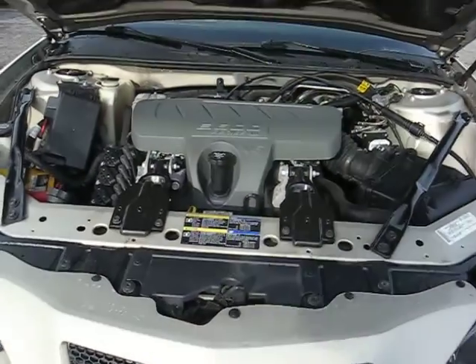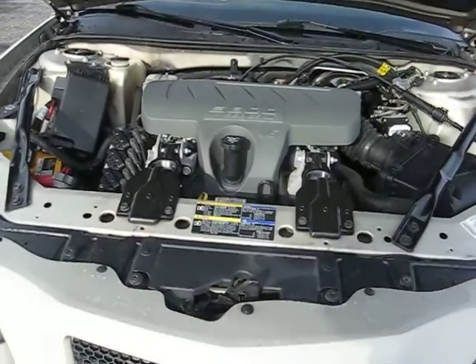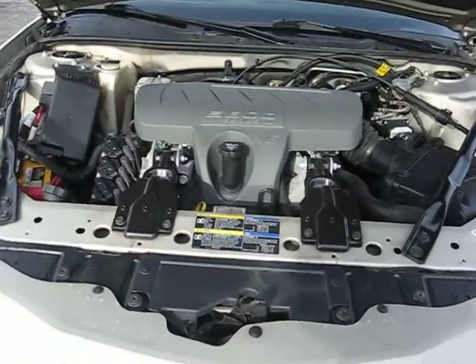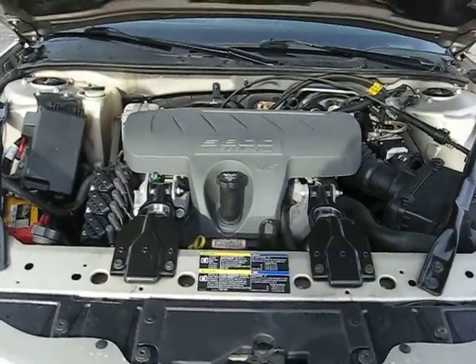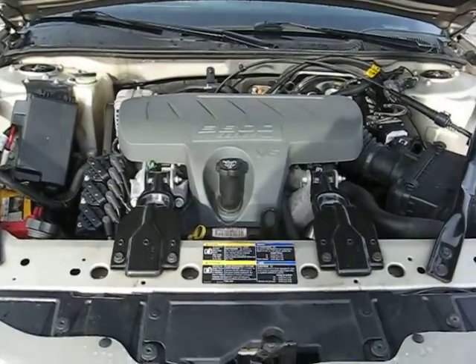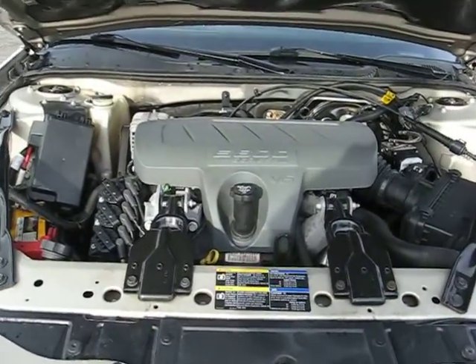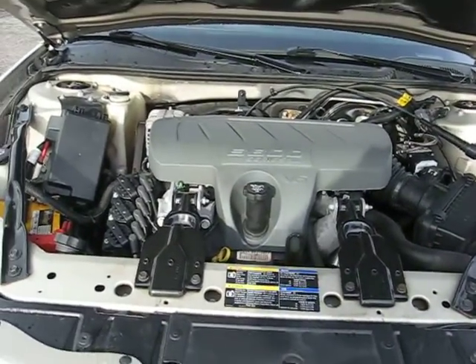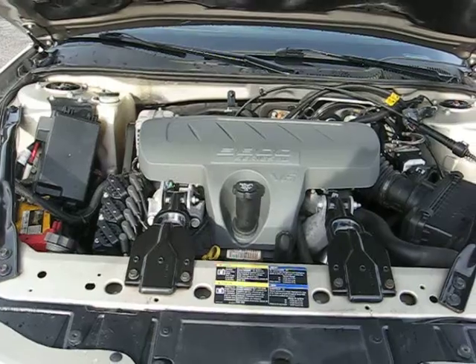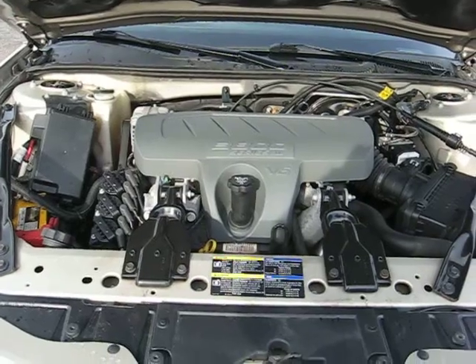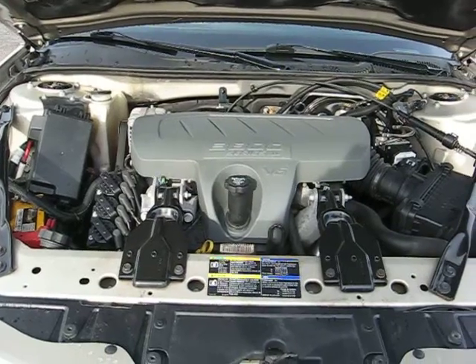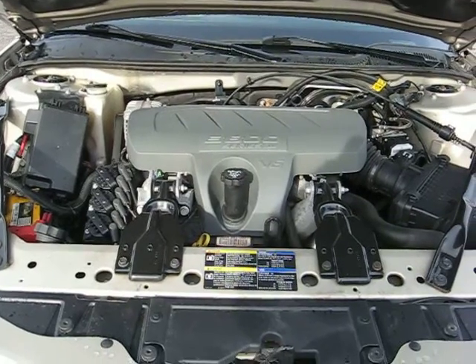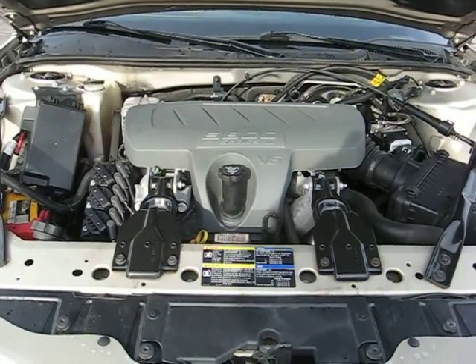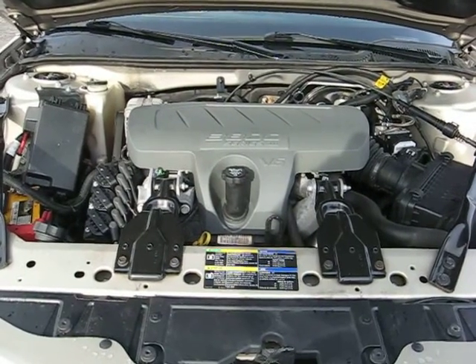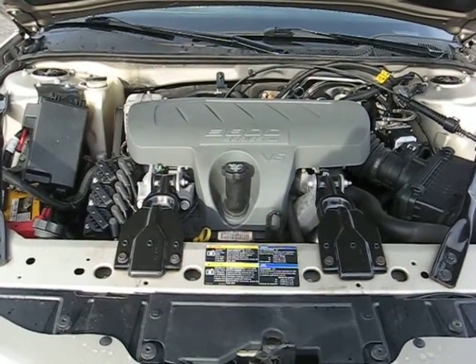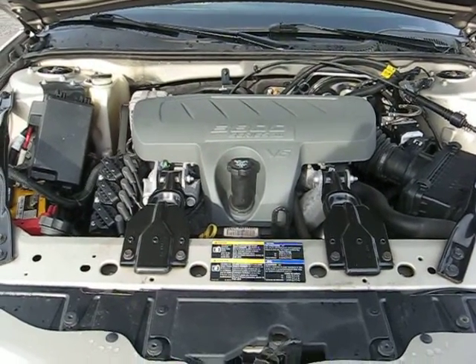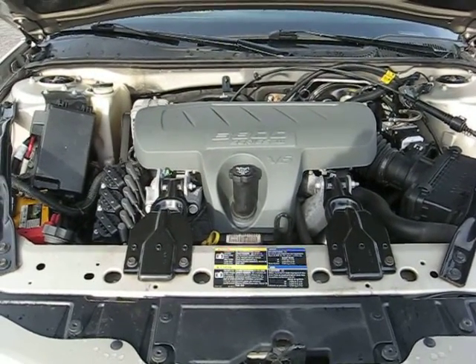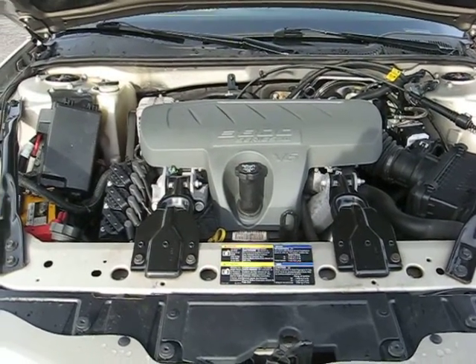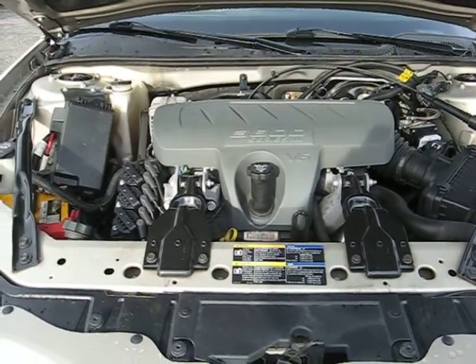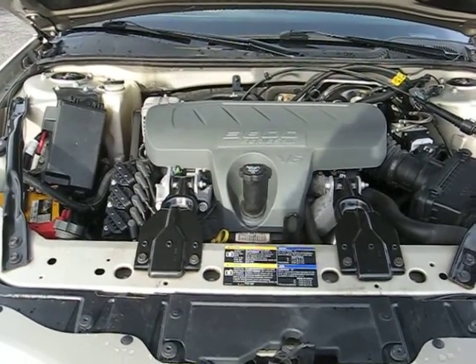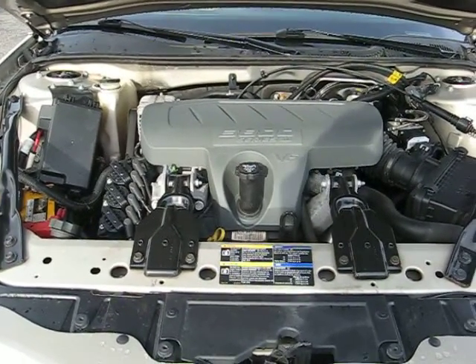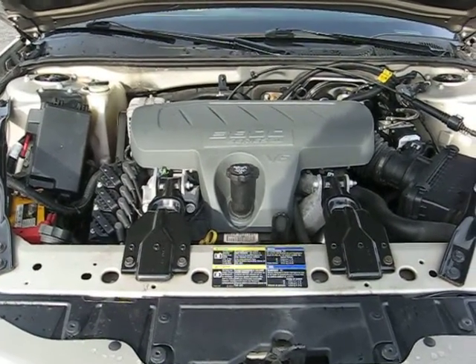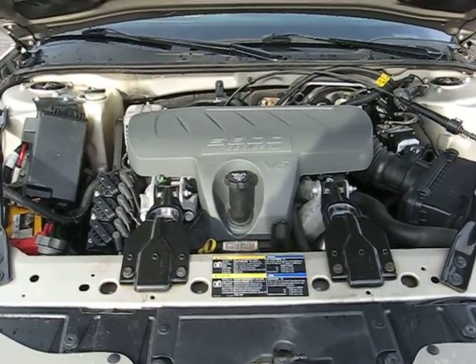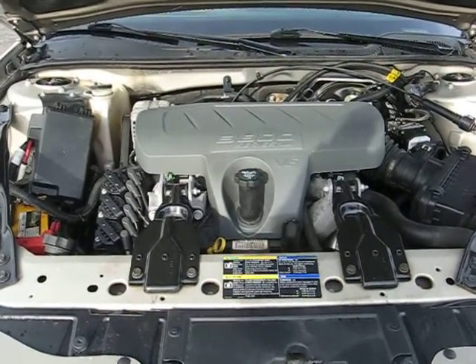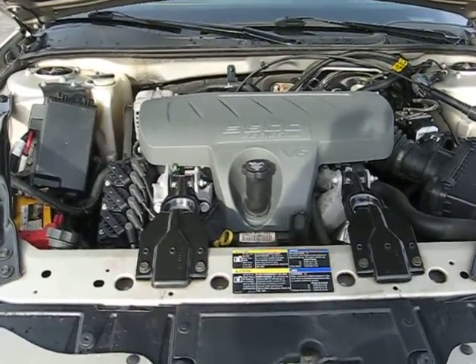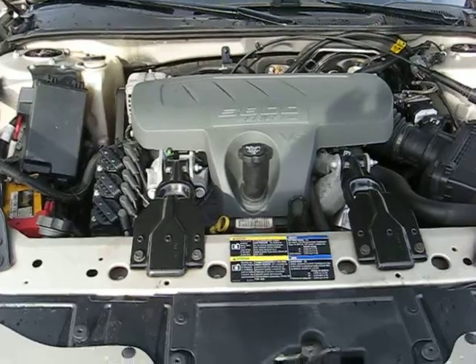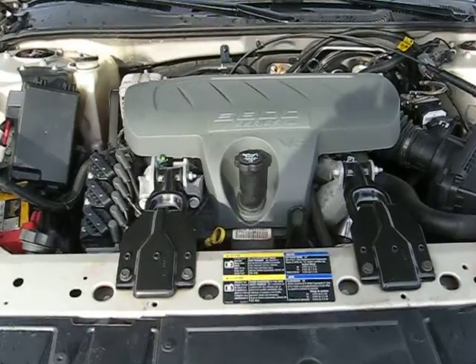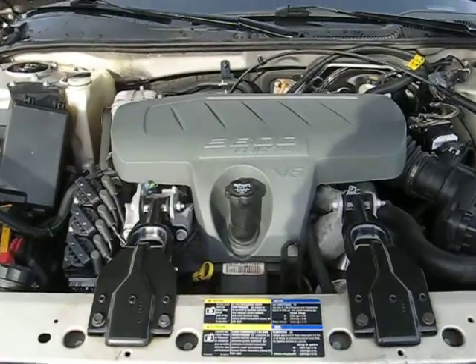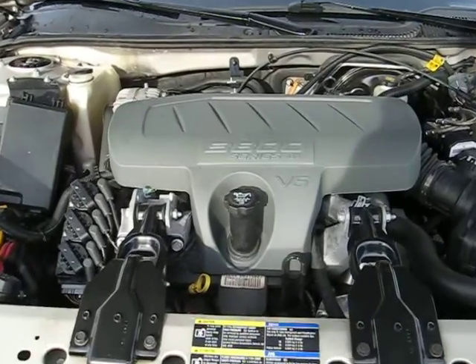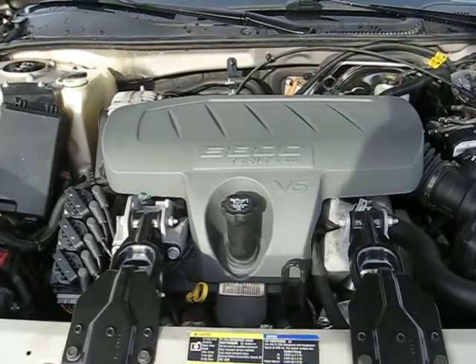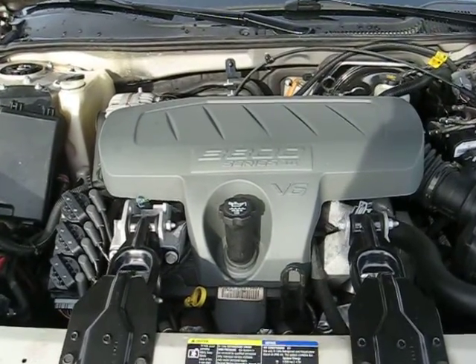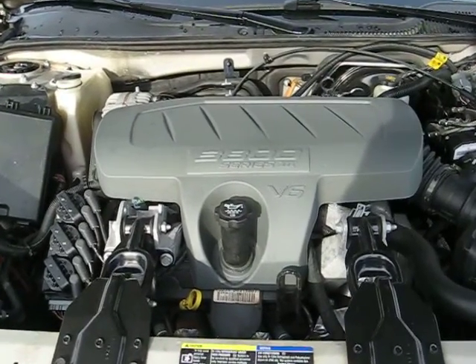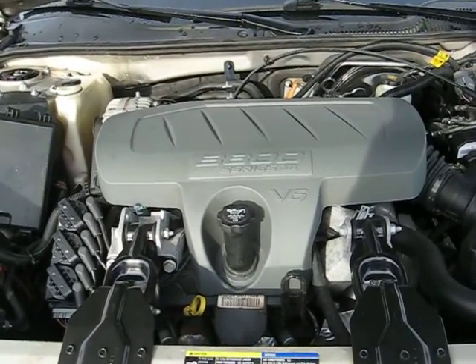This is the 2008 Pontiac Grand Prix four-door sedan. Here is the 3.6-liter V6 engine.